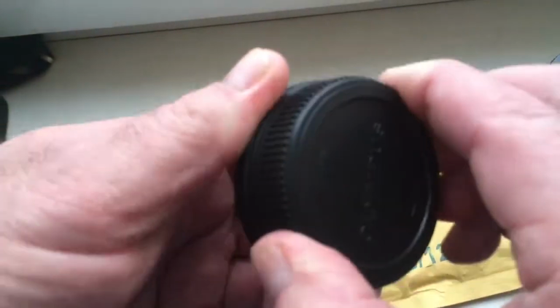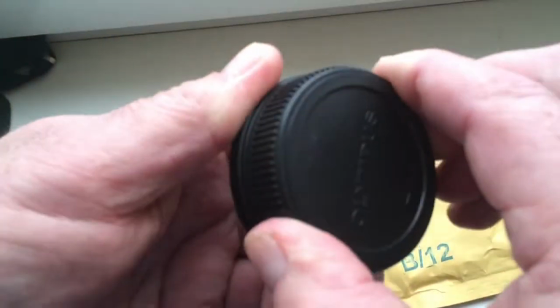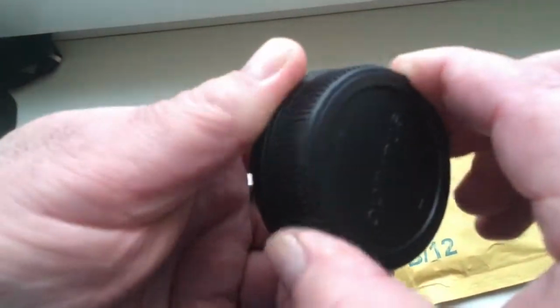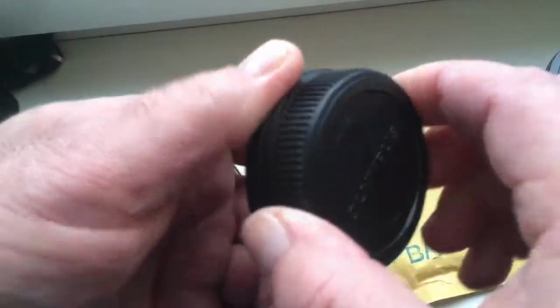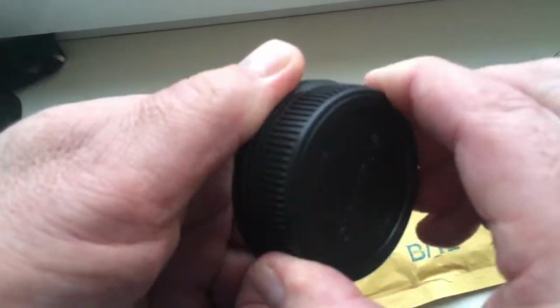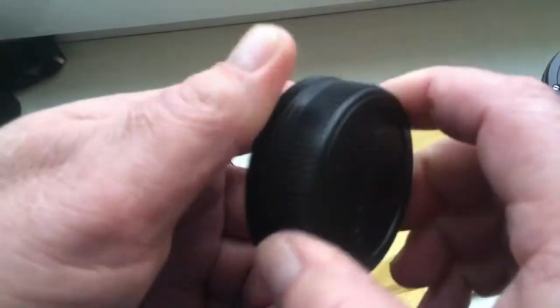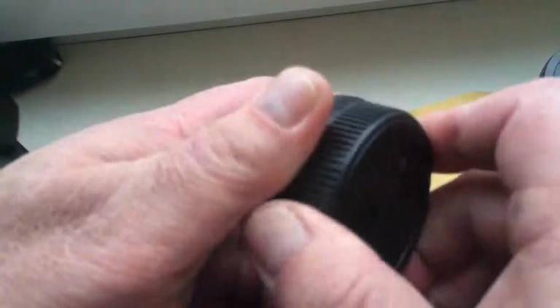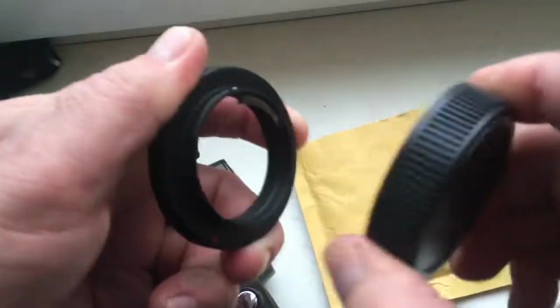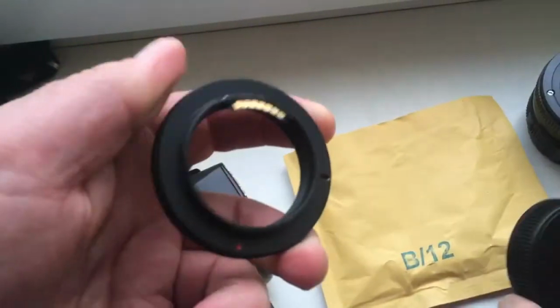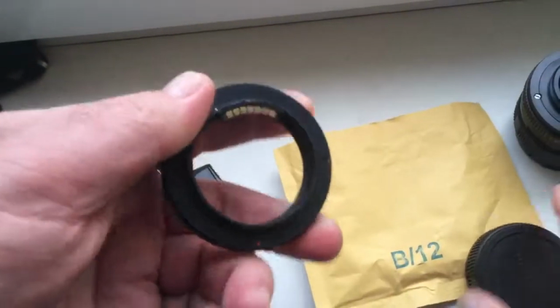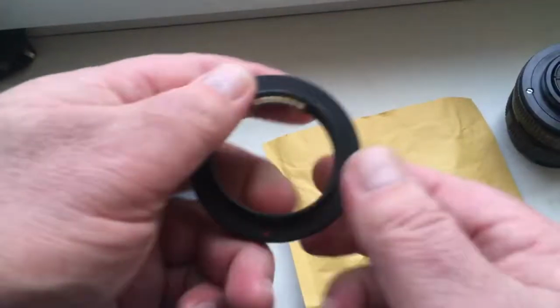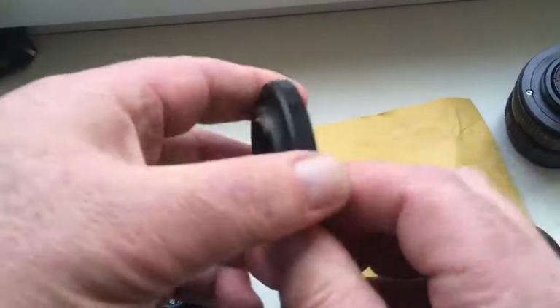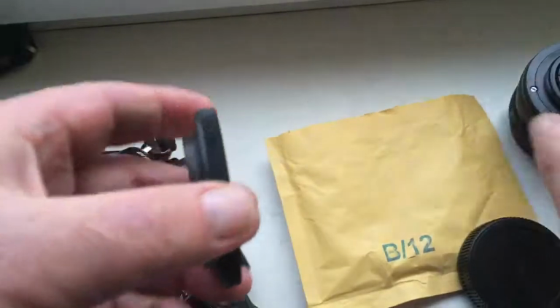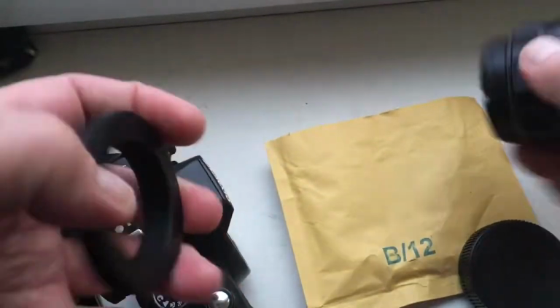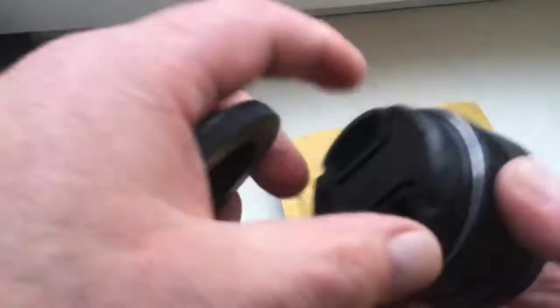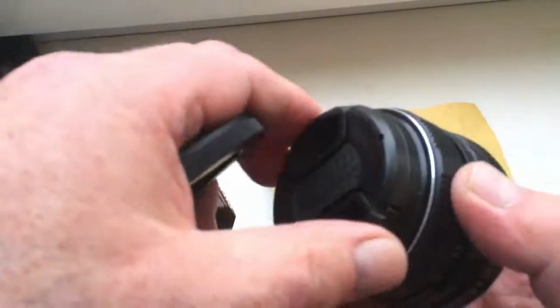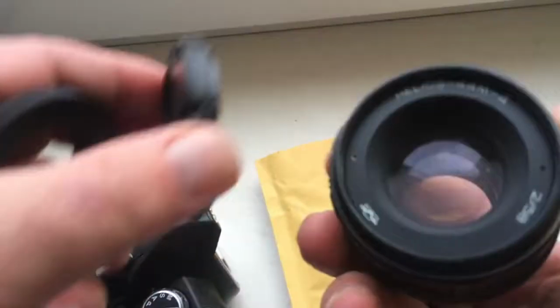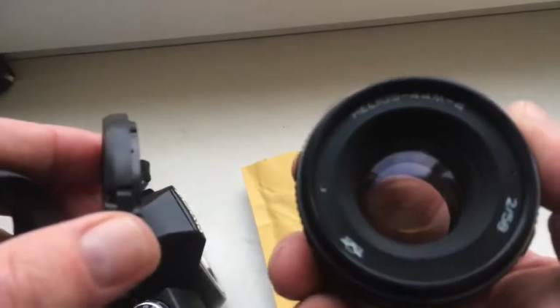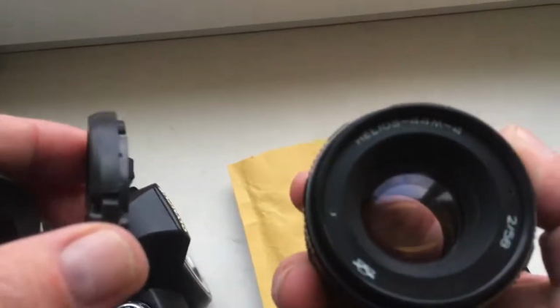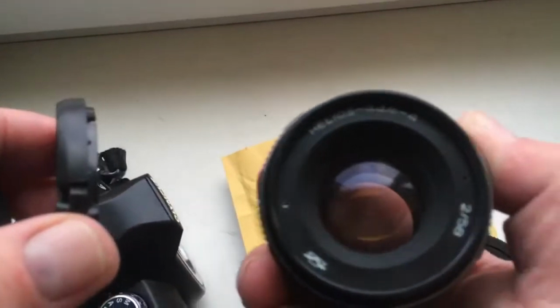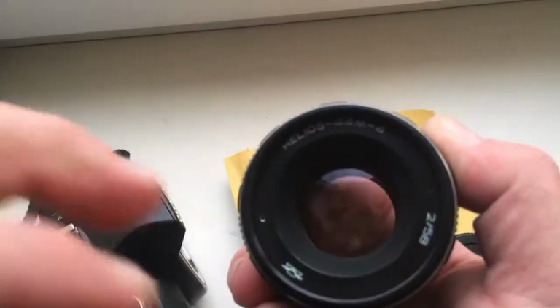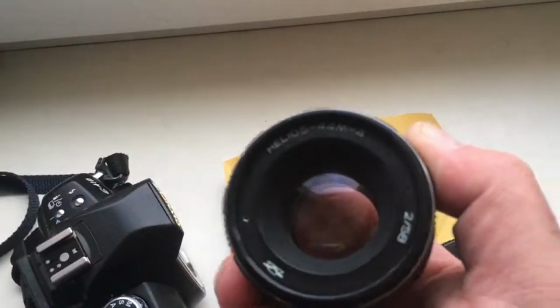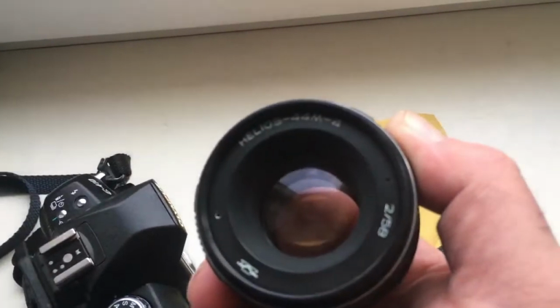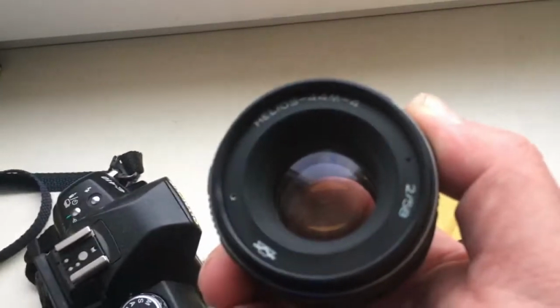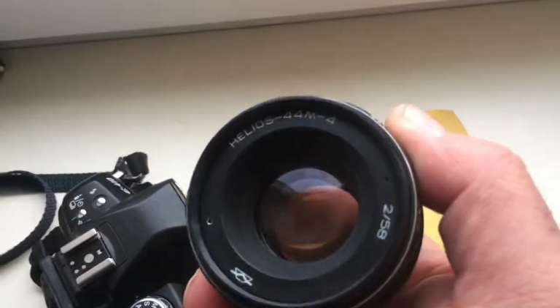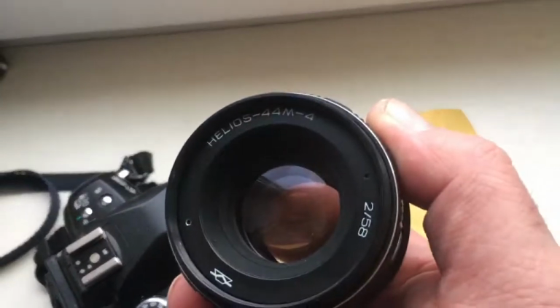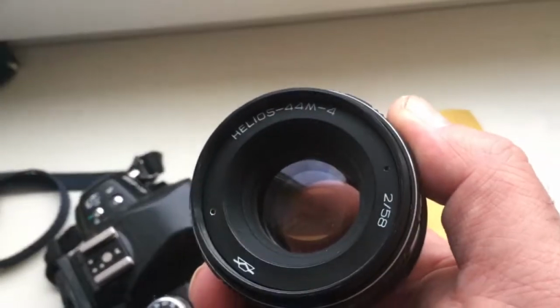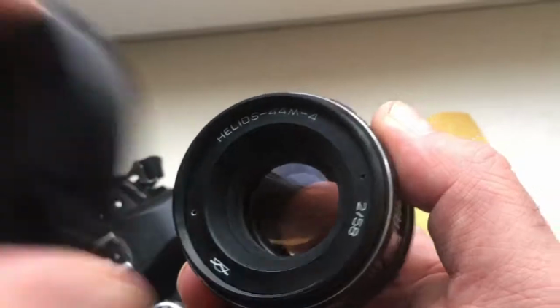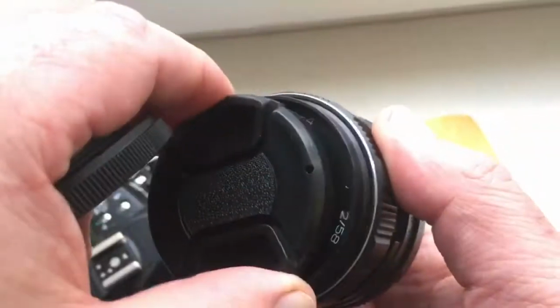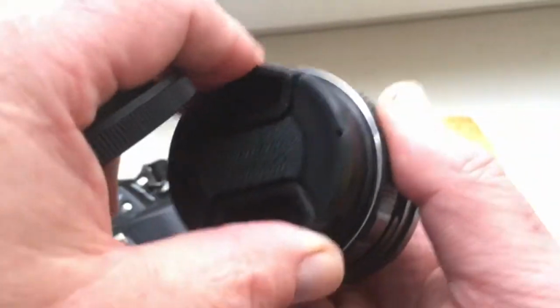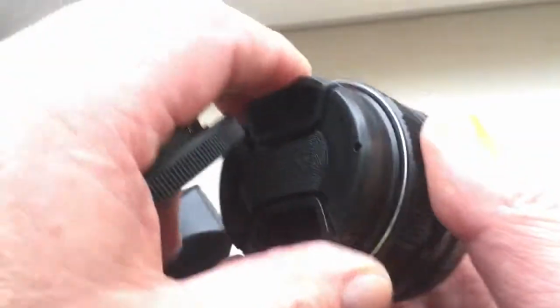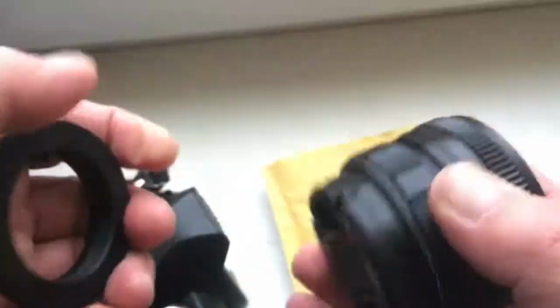Open and close the cap. Look, this is the Helios 44 M4 lens — same as yours.